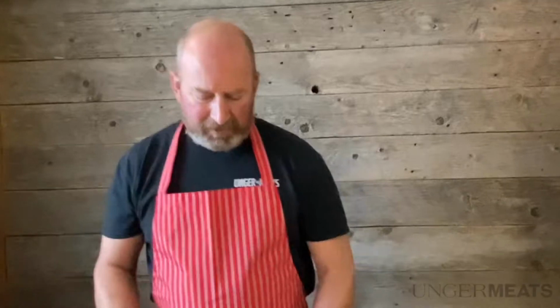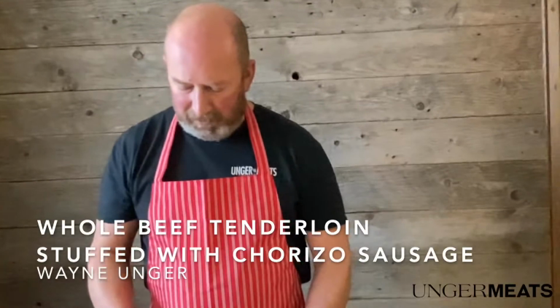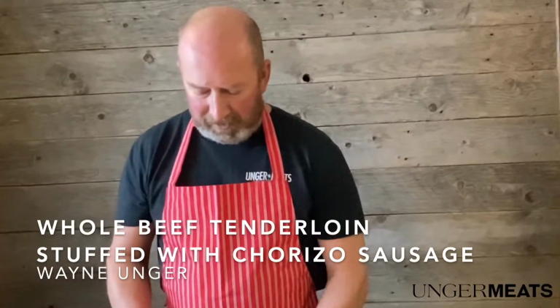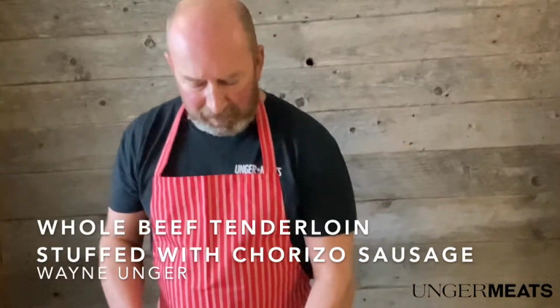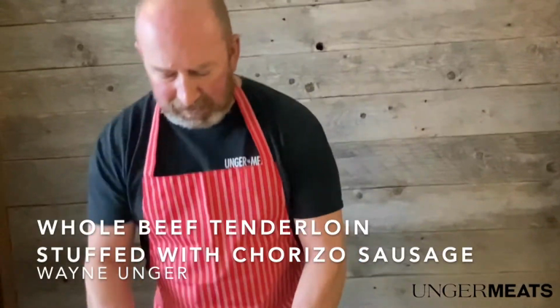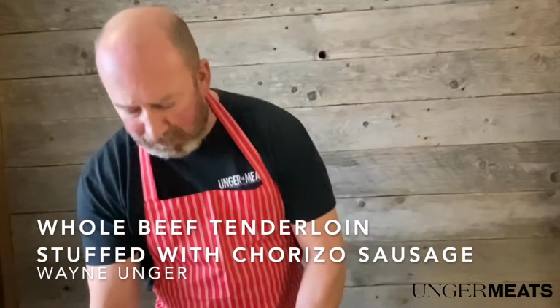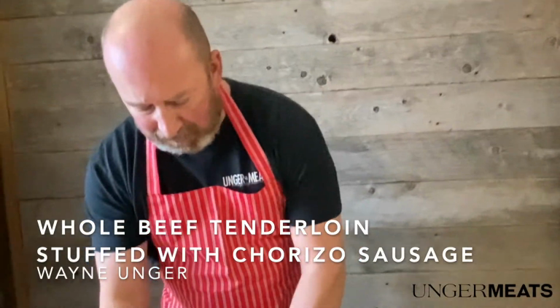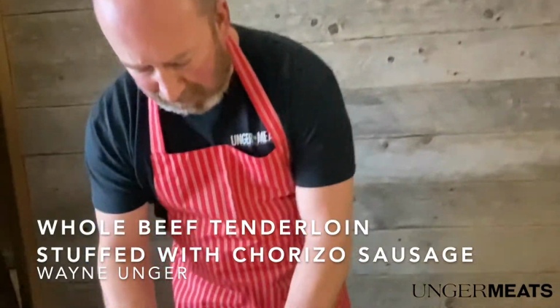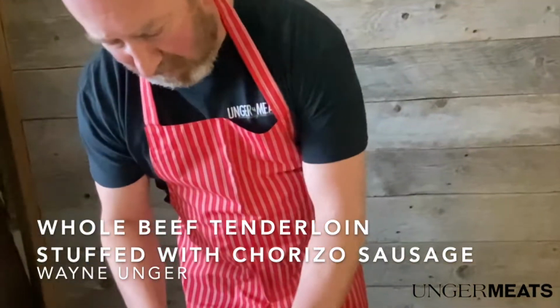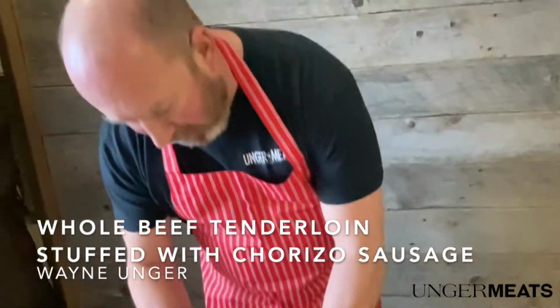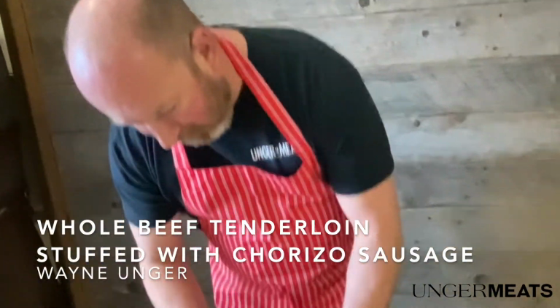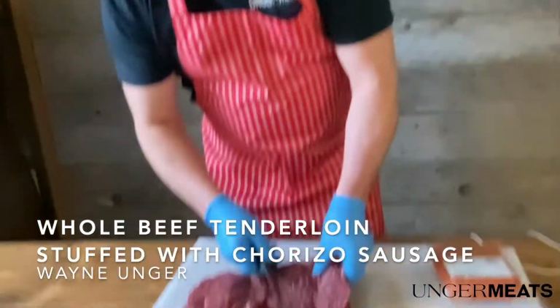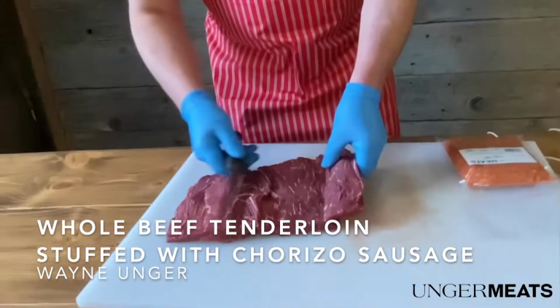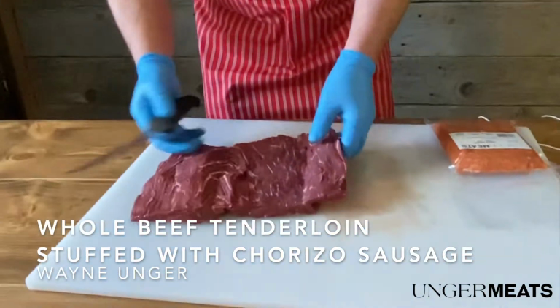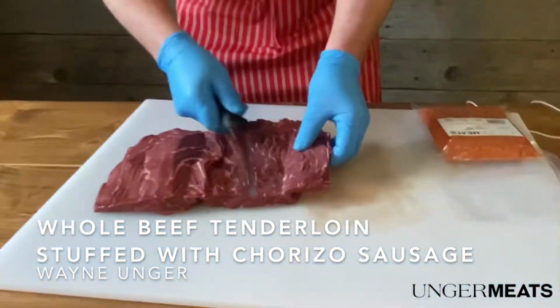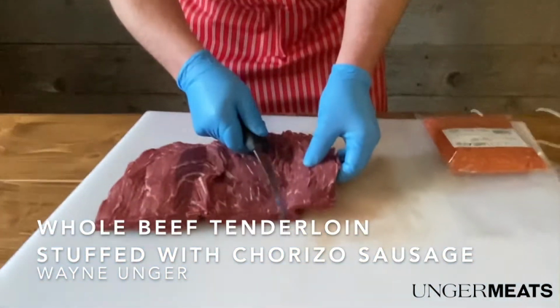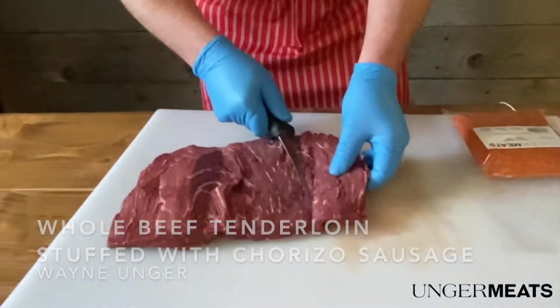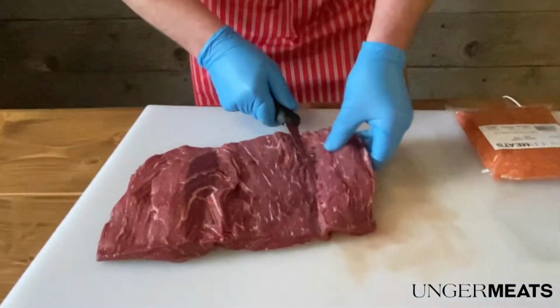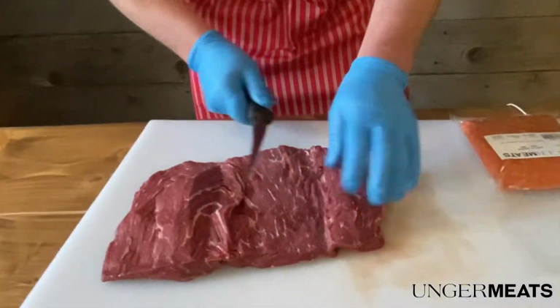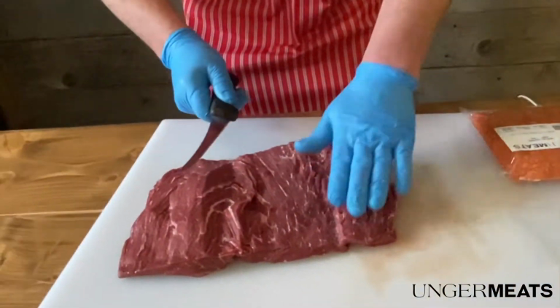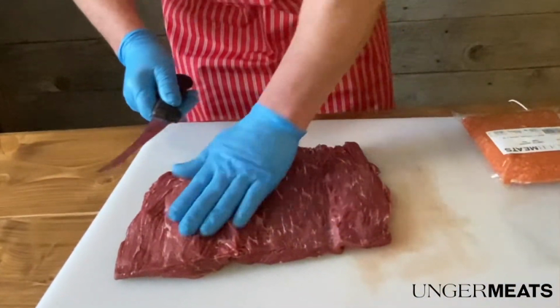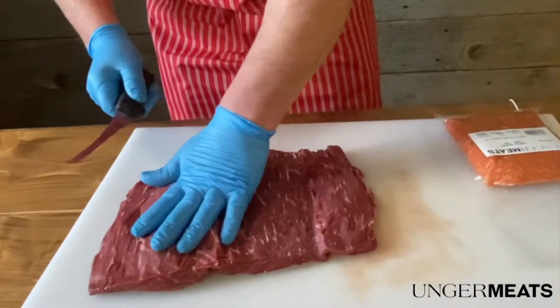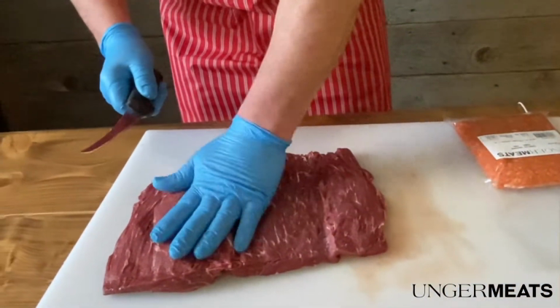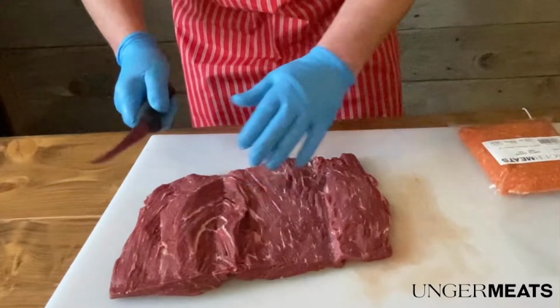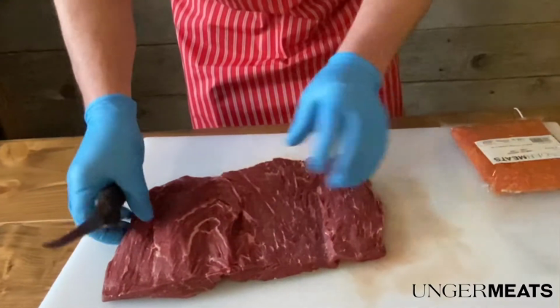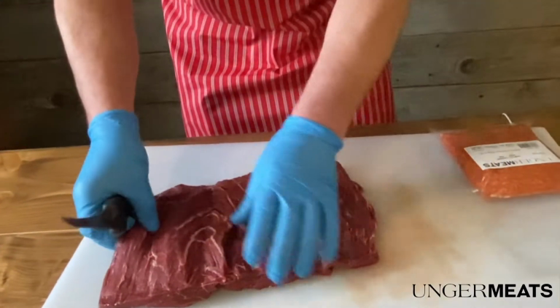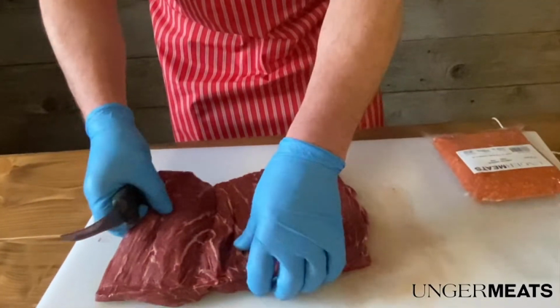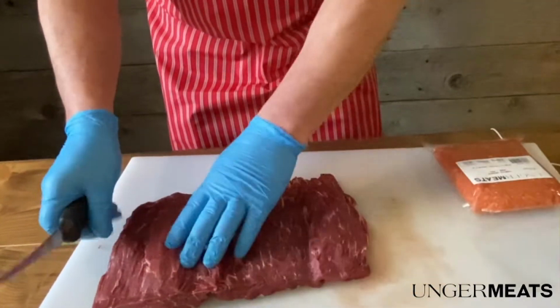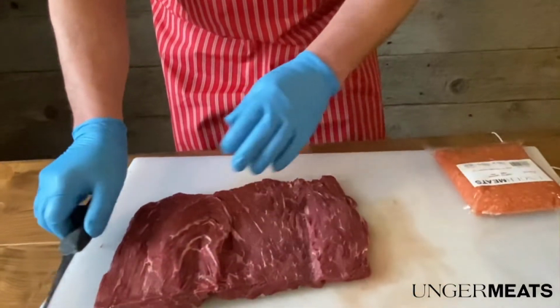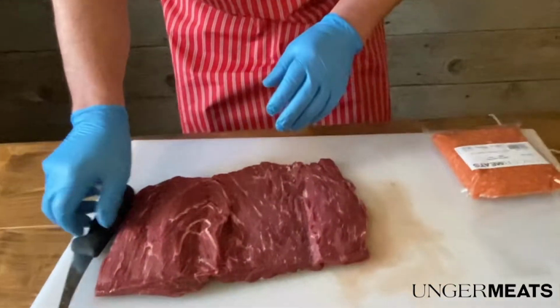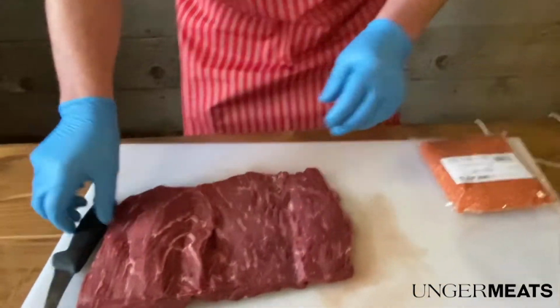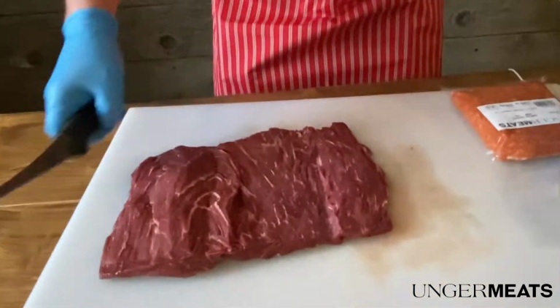Today we're going to continue on with this tenderloin that we cut open the other day. I kind of butterflied it, I'm going to go a little further — just going to make it so that when it's done, it's going to have a pinwheel kind of a look to it.